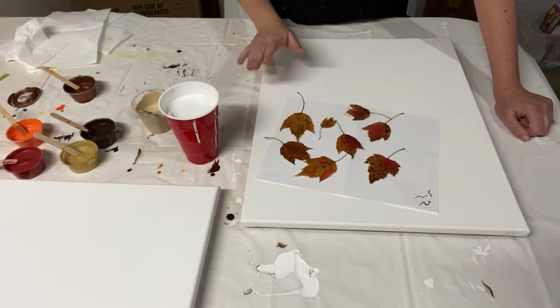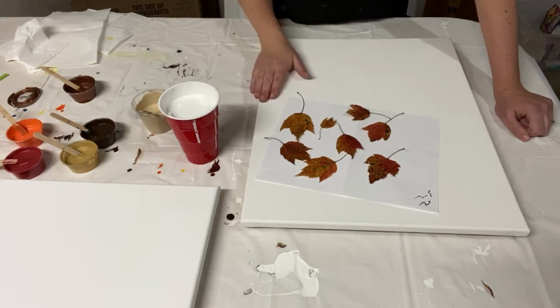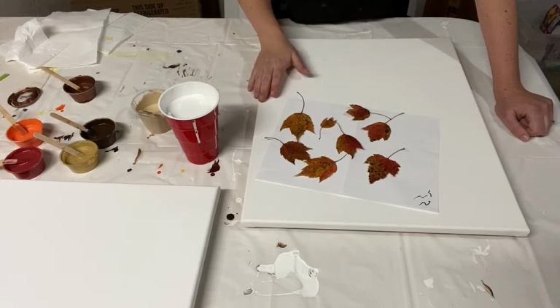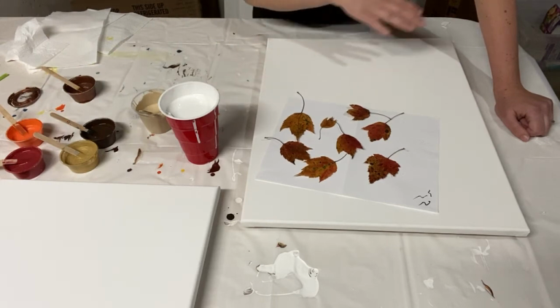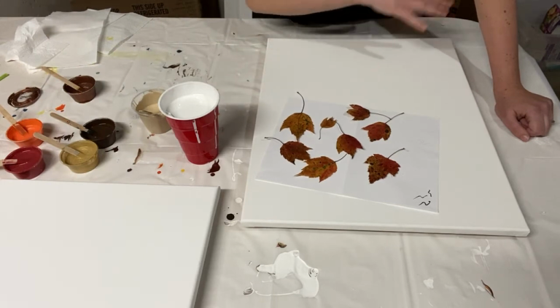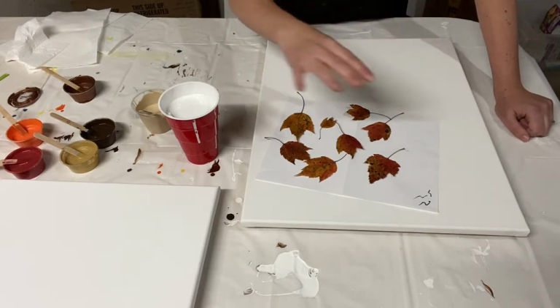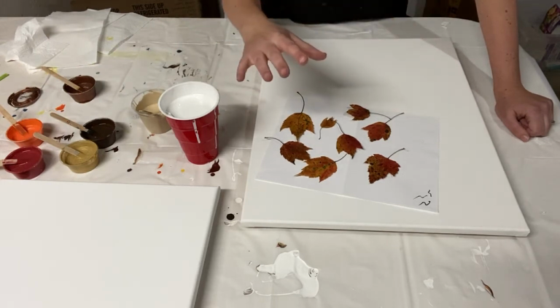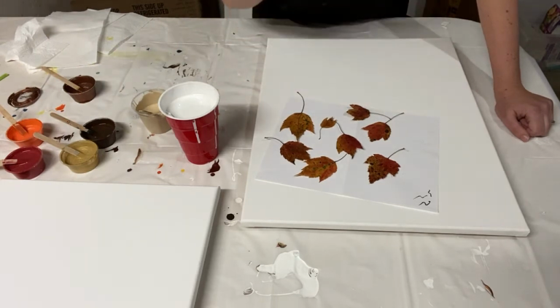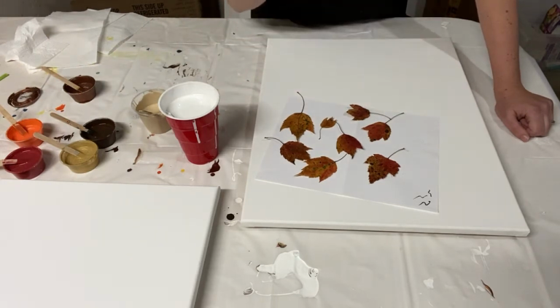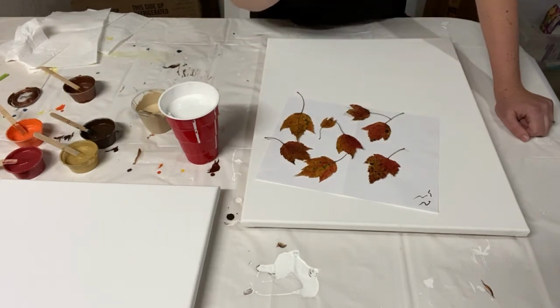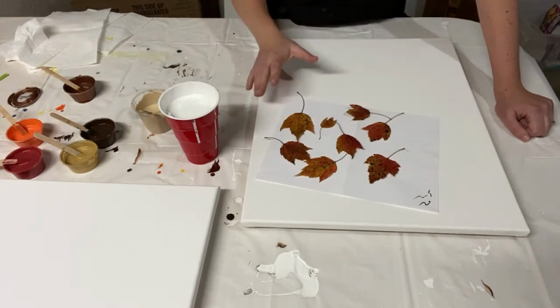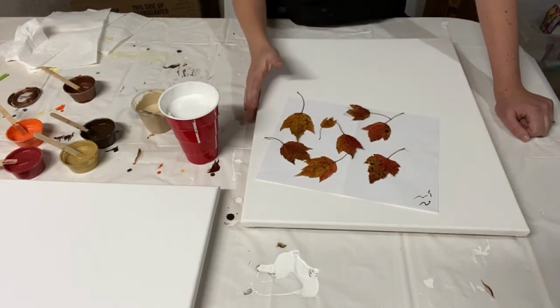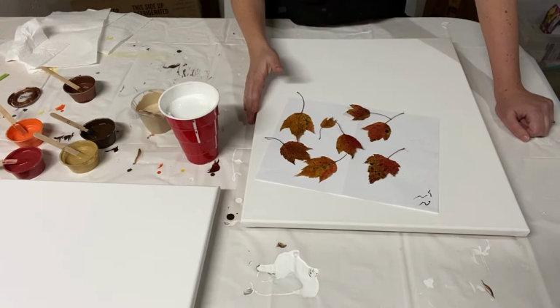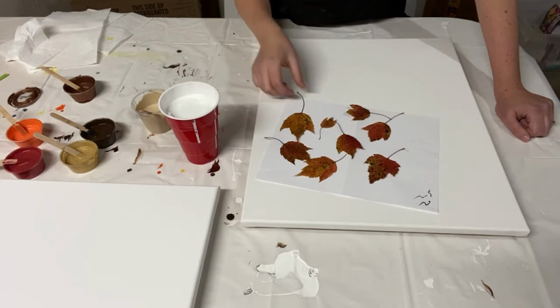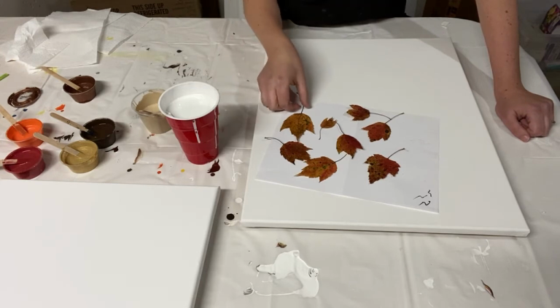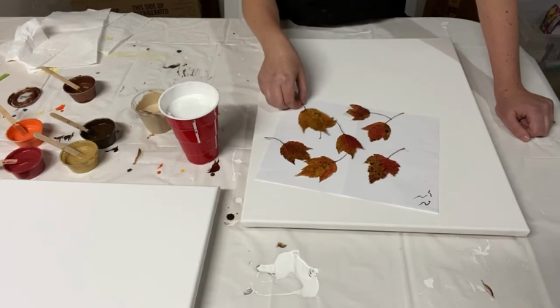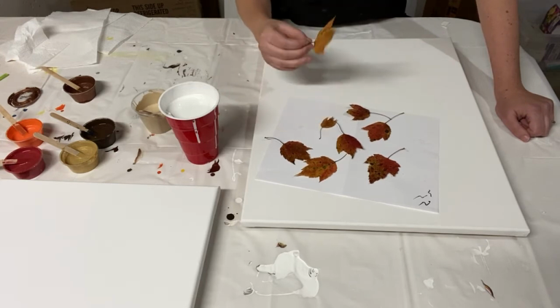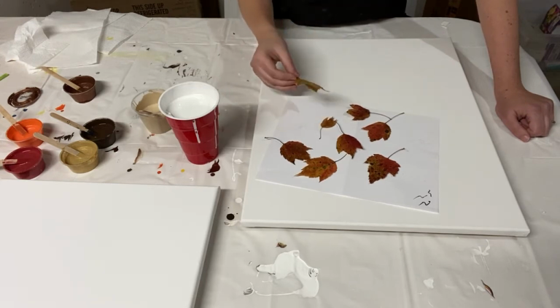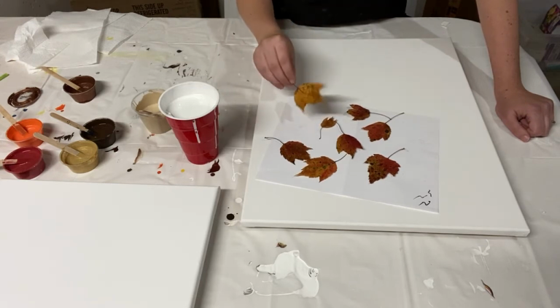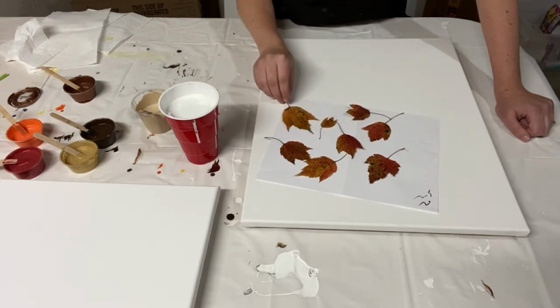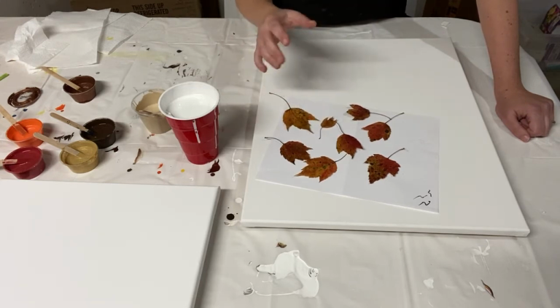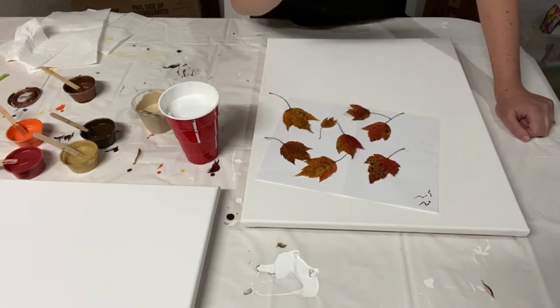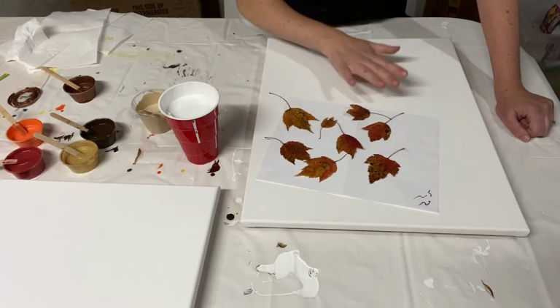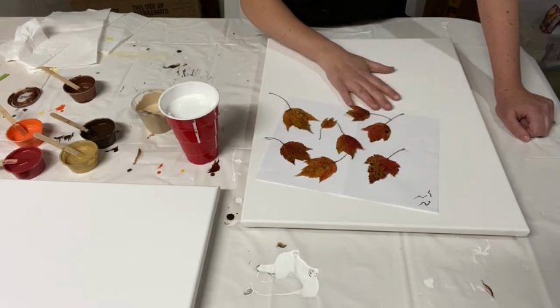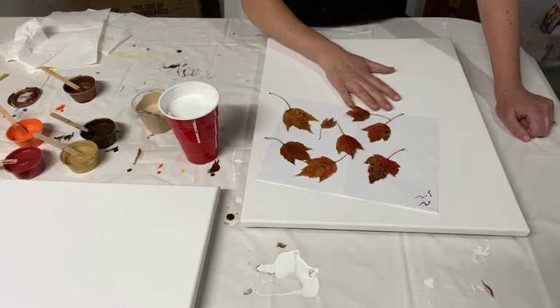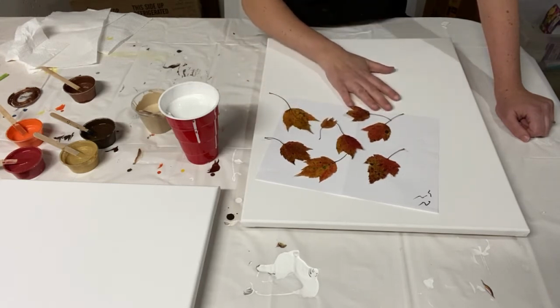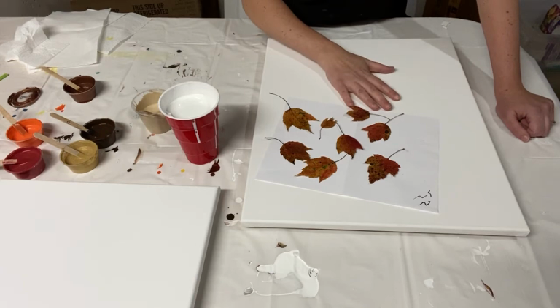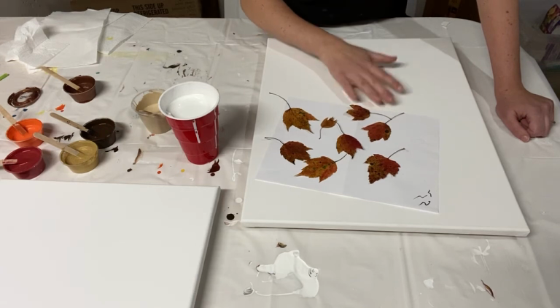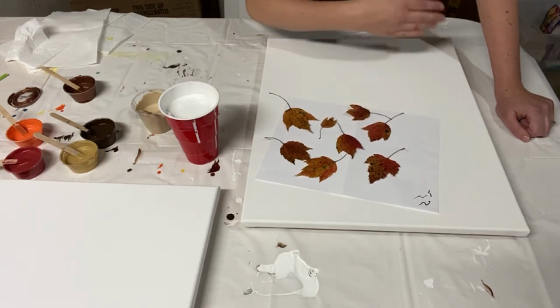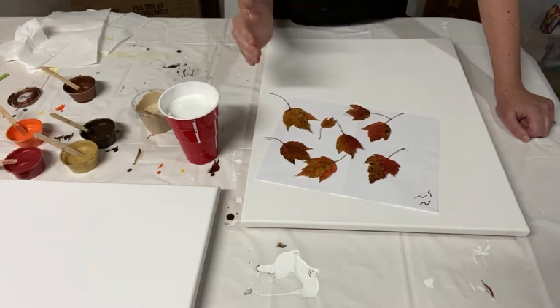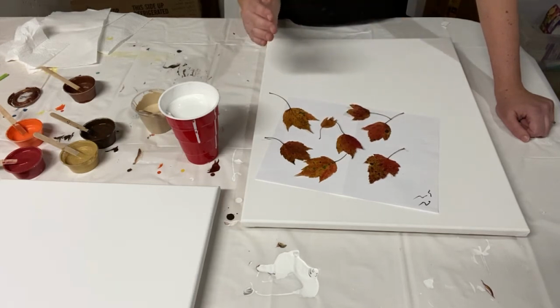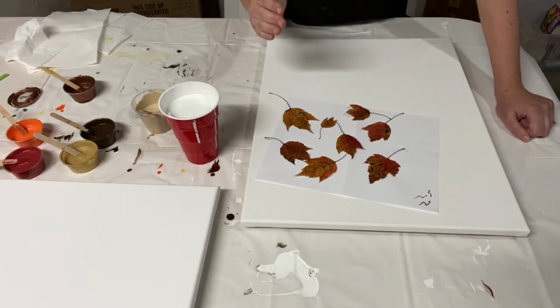This time I'm going to do the fluid painting and let it dry completely, then take the leaves and just glue them onto the painting and then spray it to finish.